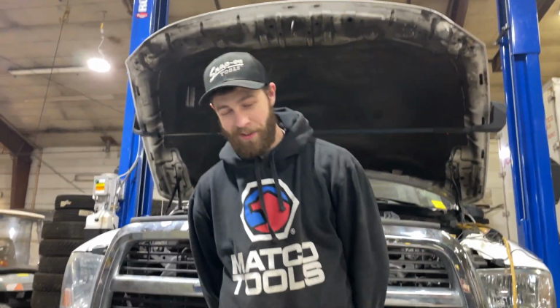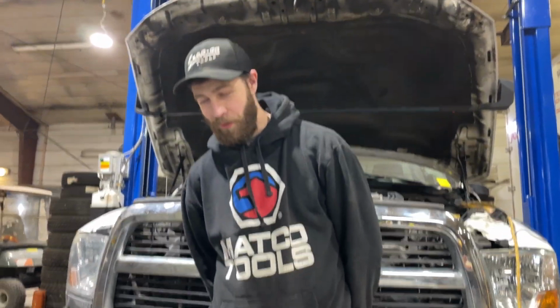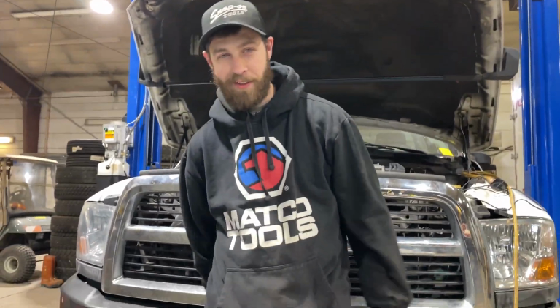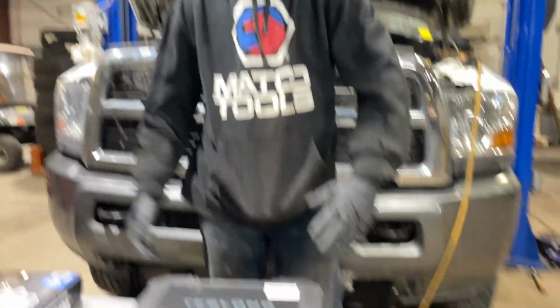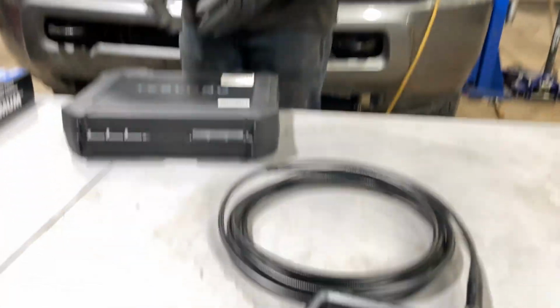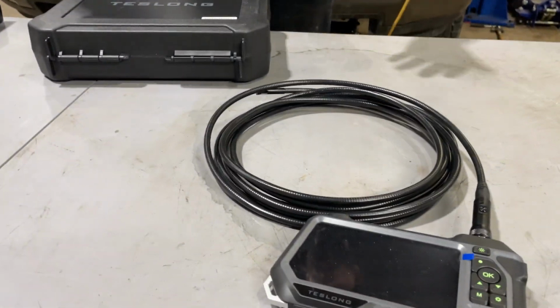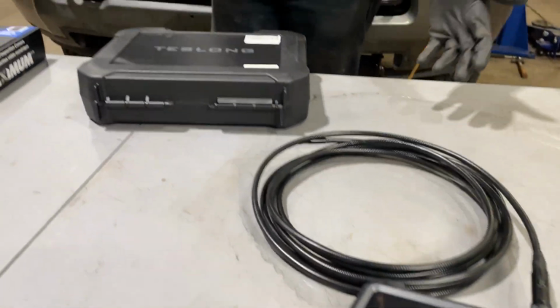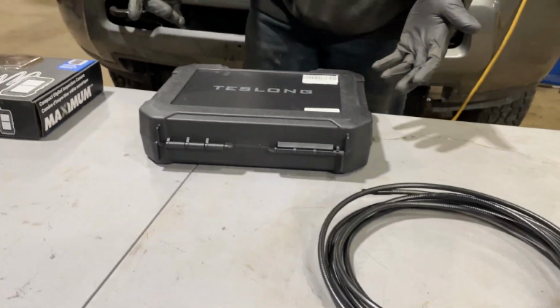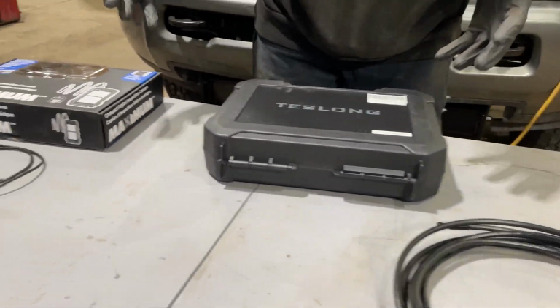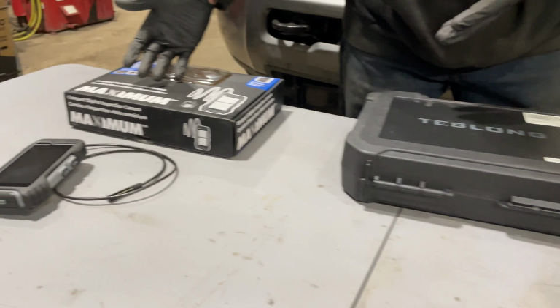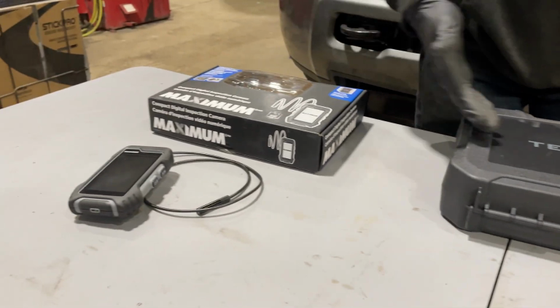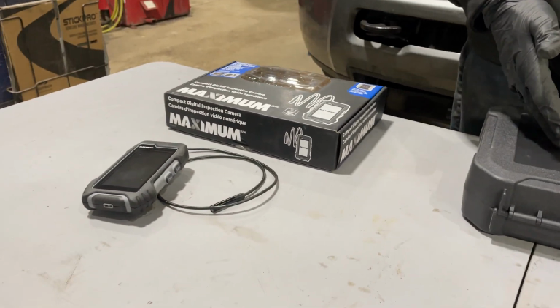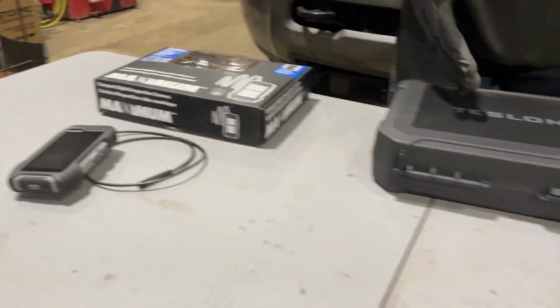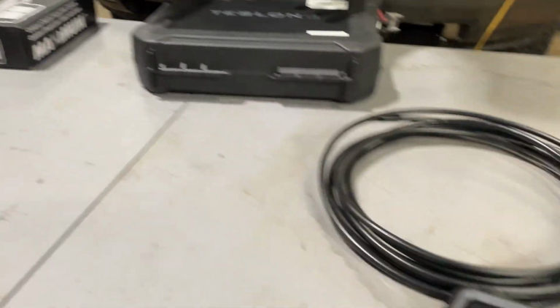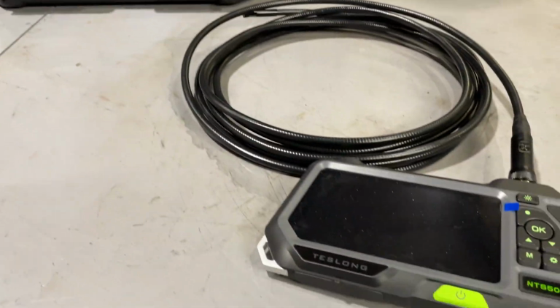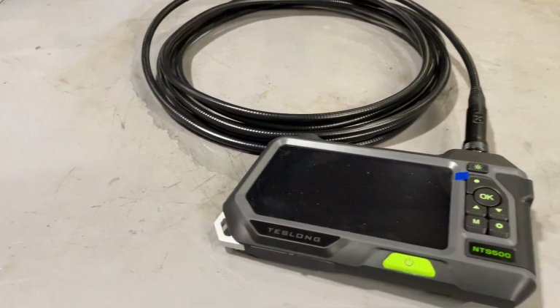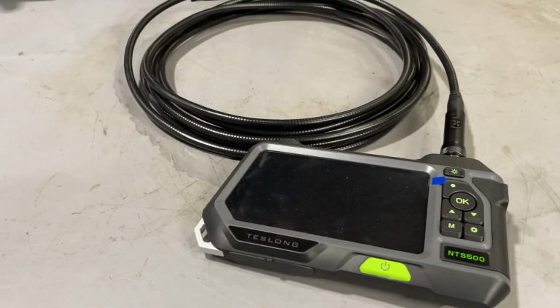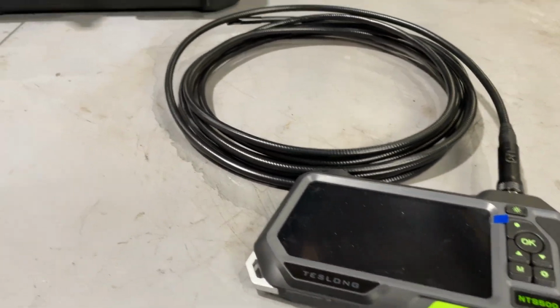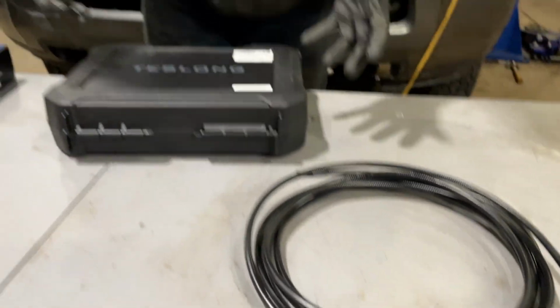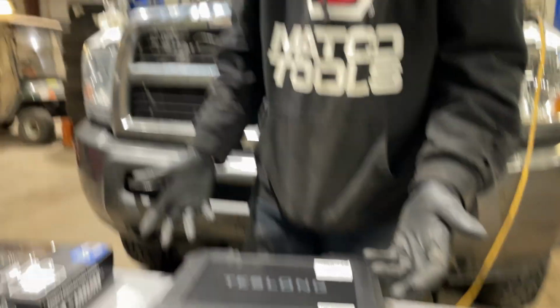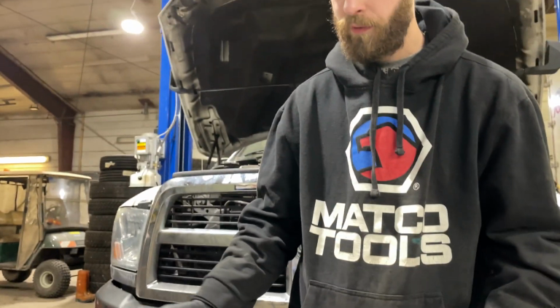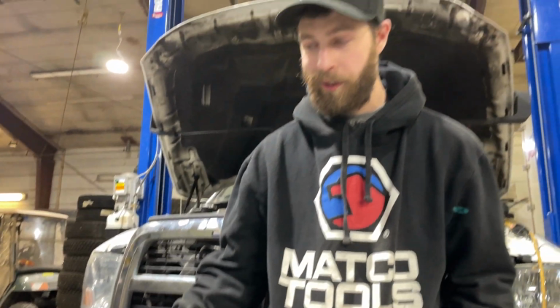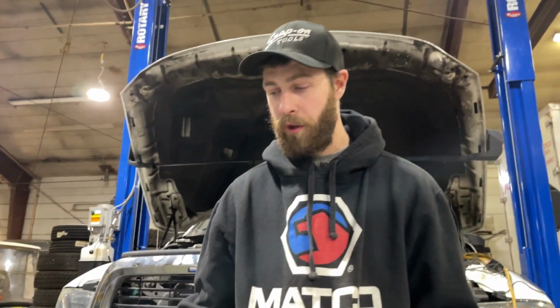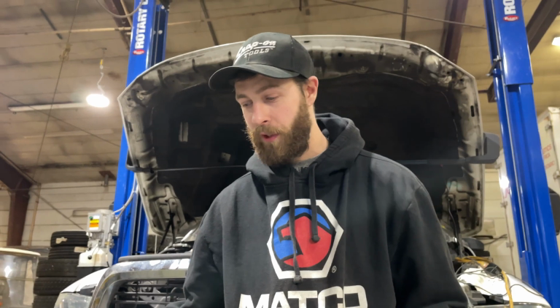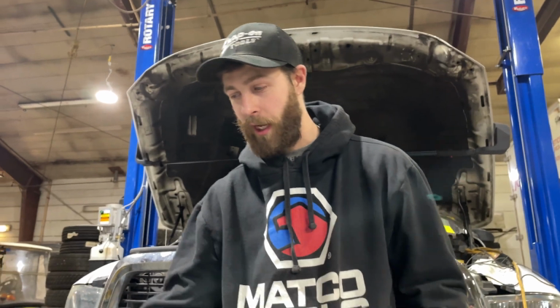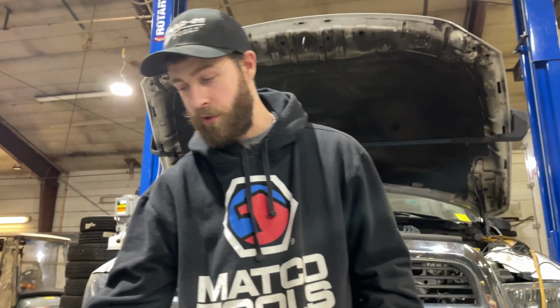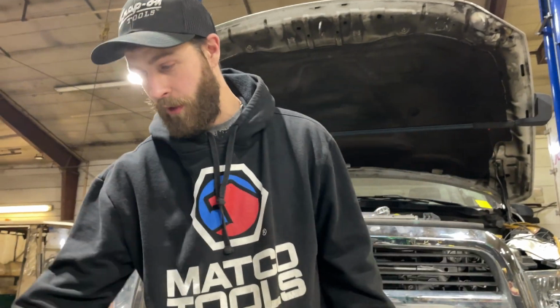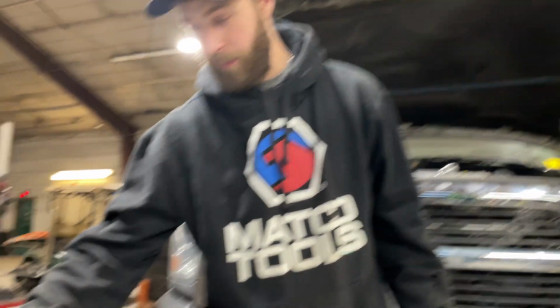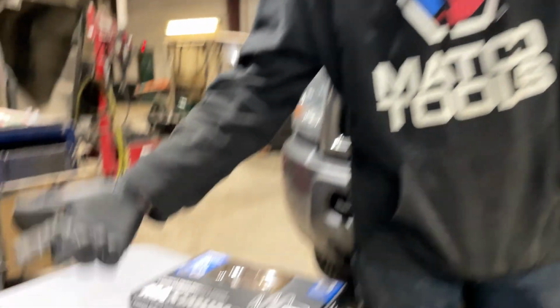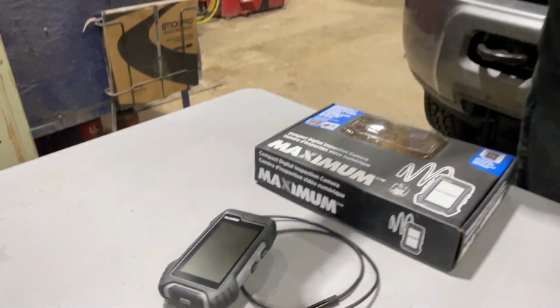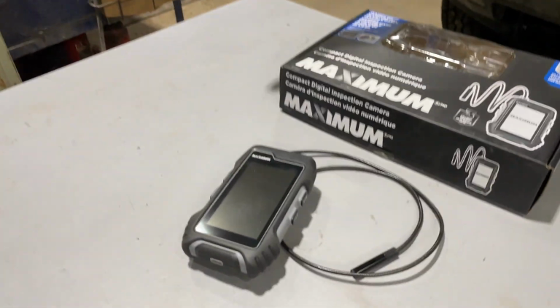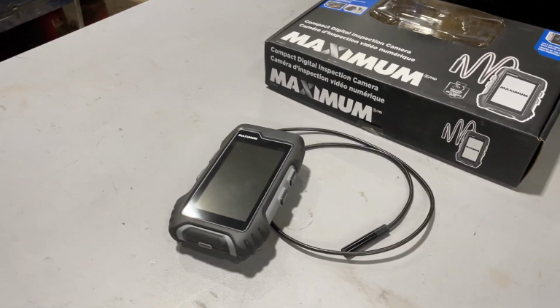Today I'm going to be doing a bit of an overview of these two video cameras, or endoscopes, or video scopes — whatever you'd like to call them. They're just cameras with a screen attached to them.